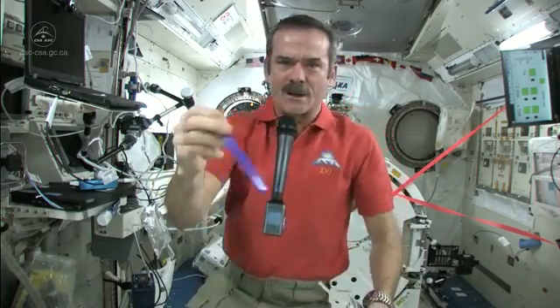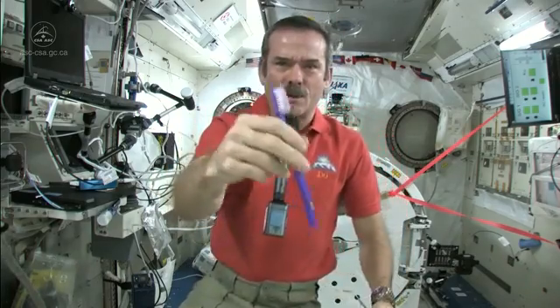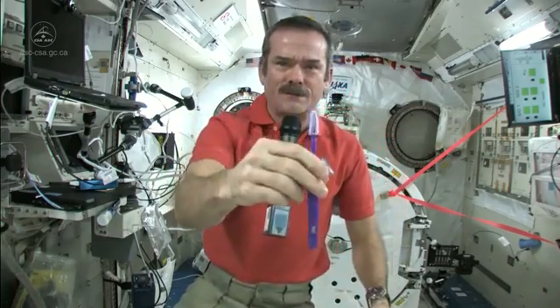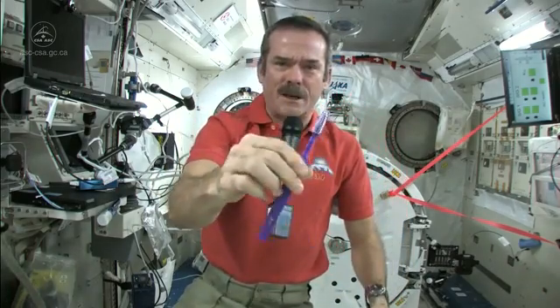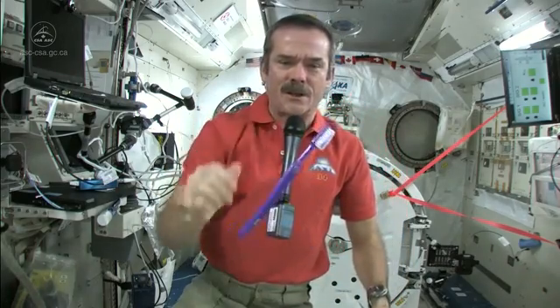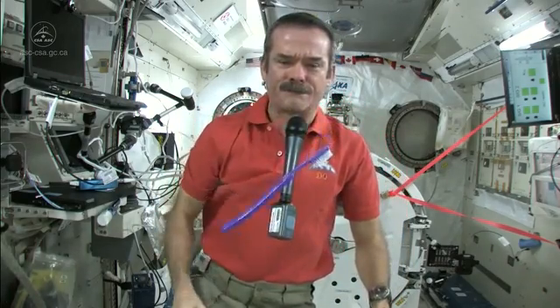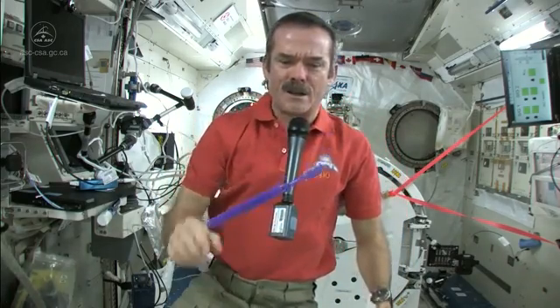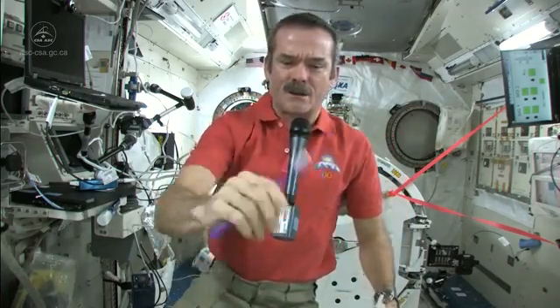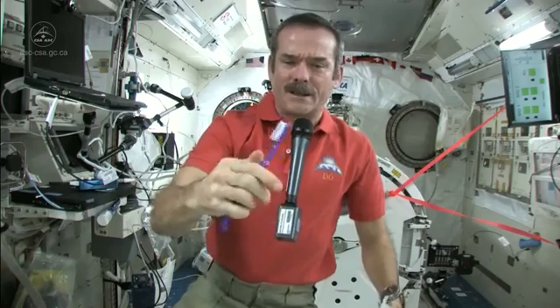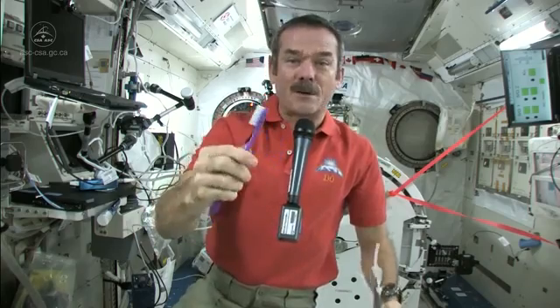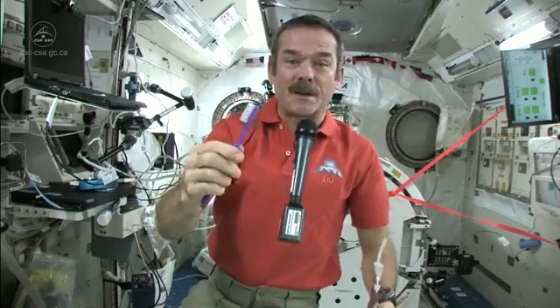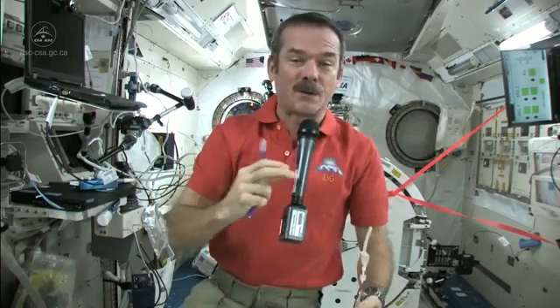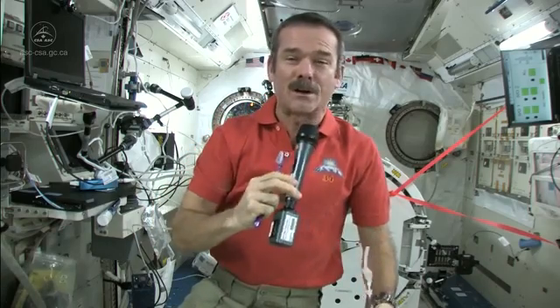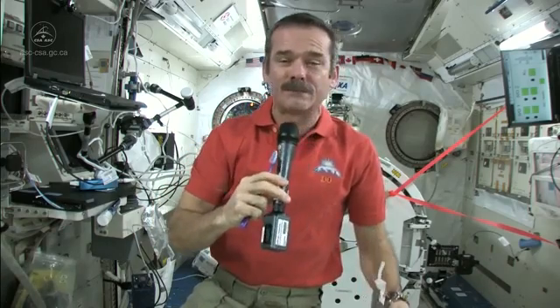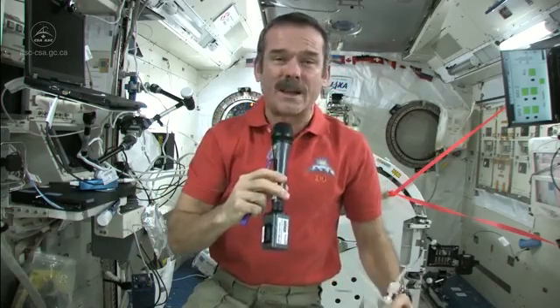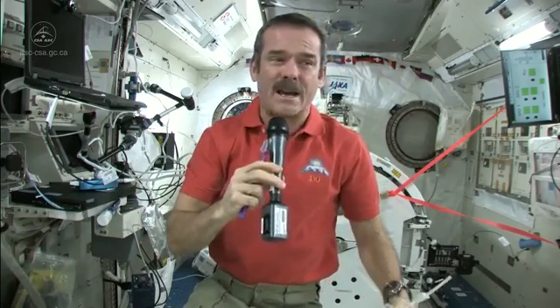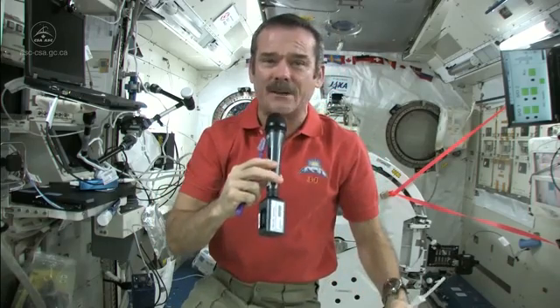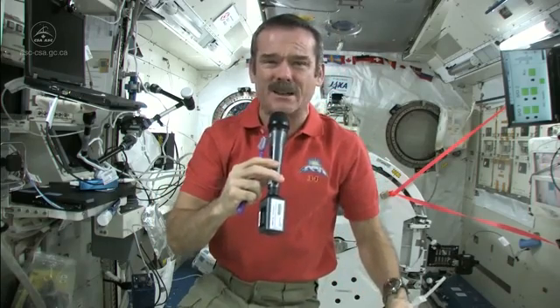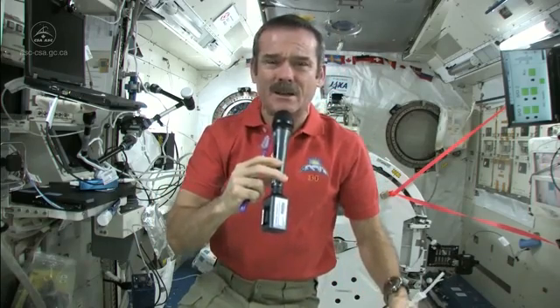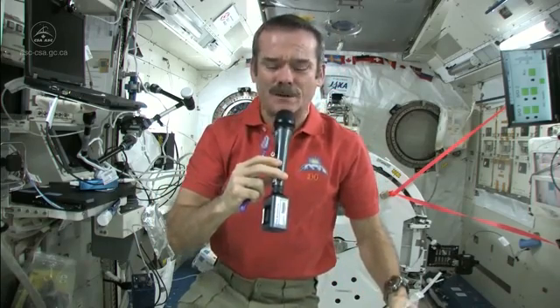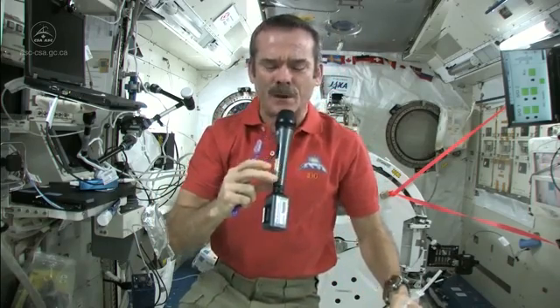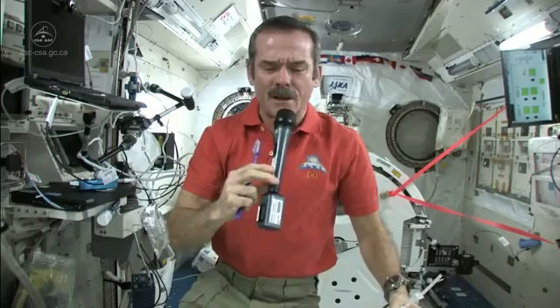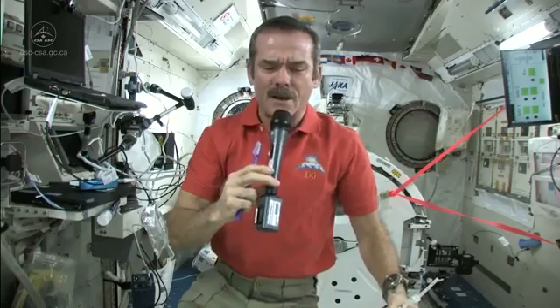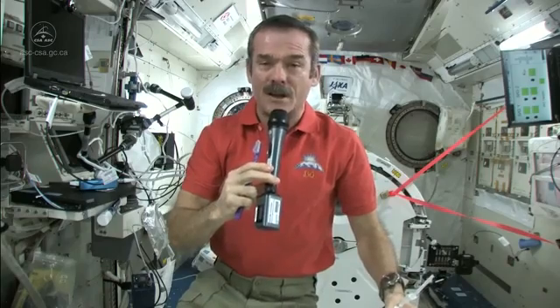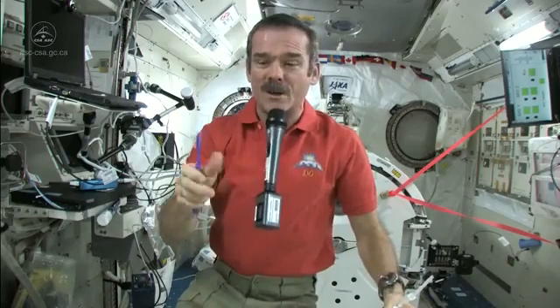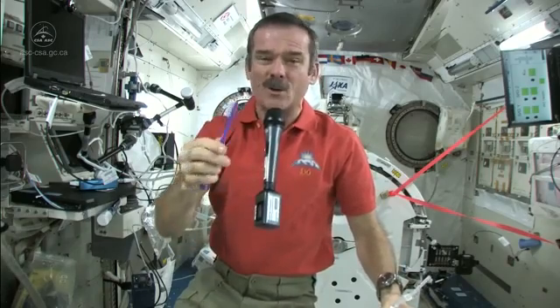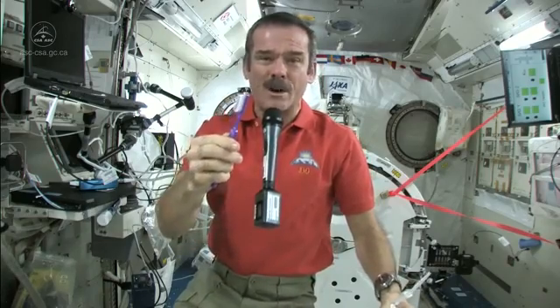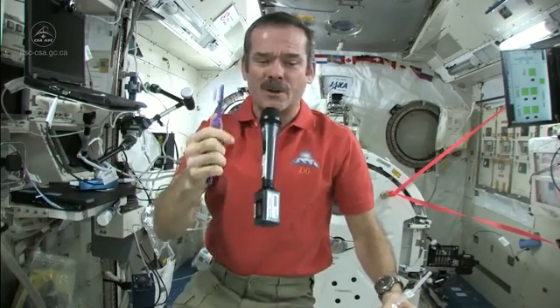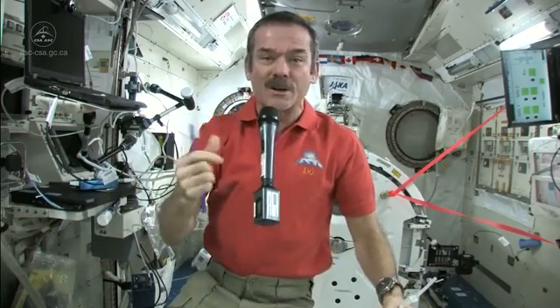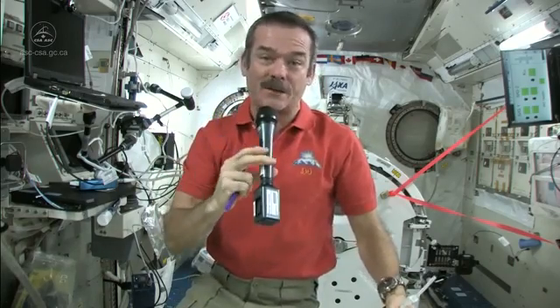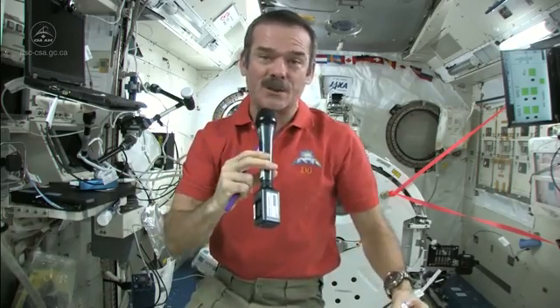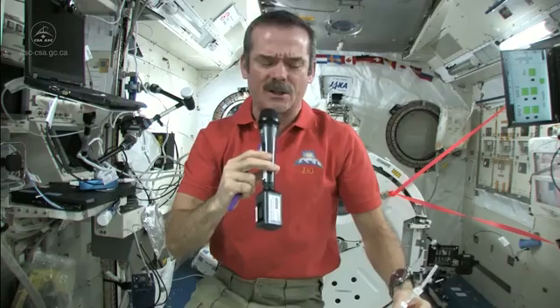Standard toothbrush, nothing magical there, but we've got a few different things. We don't have running water — you can't have a tap, you can't have a sink because water would flow everywhere. So what do you do to wet your toothbrush, and where do you spit afterwards? Those are the big questions.